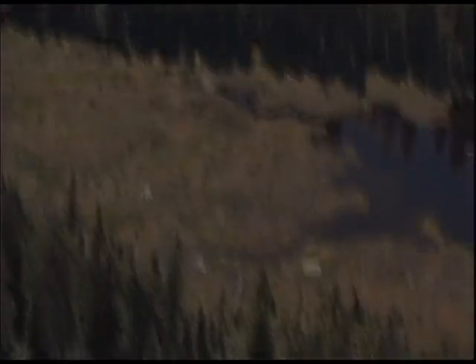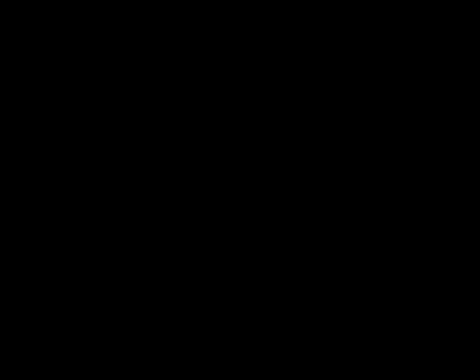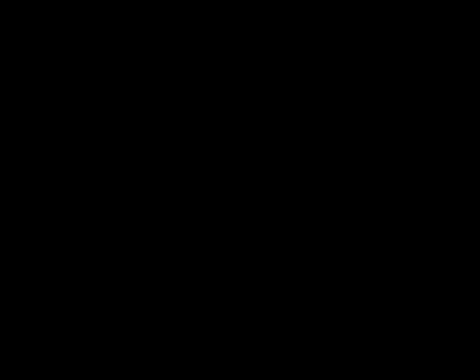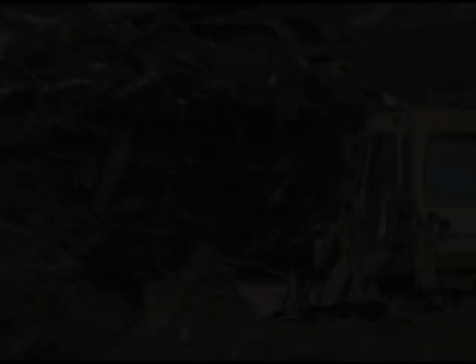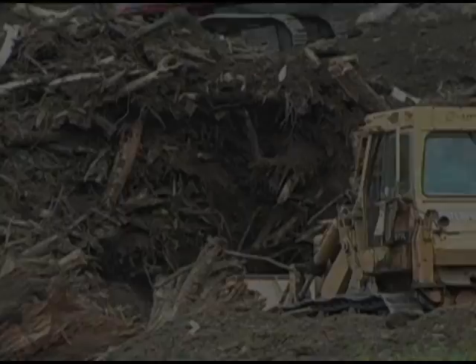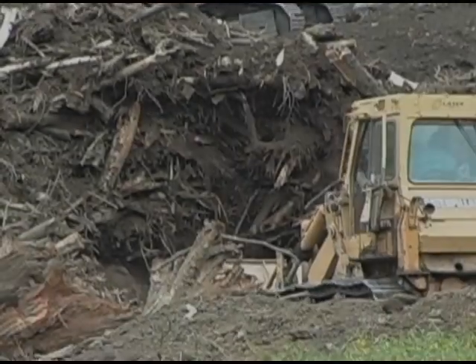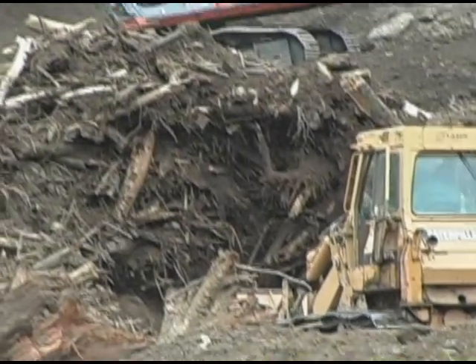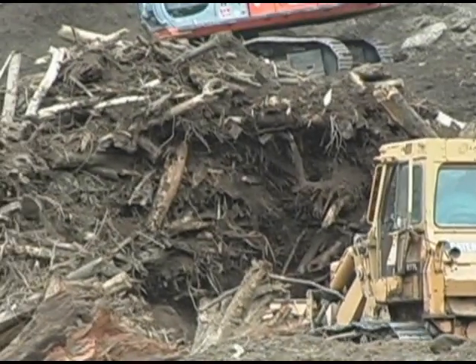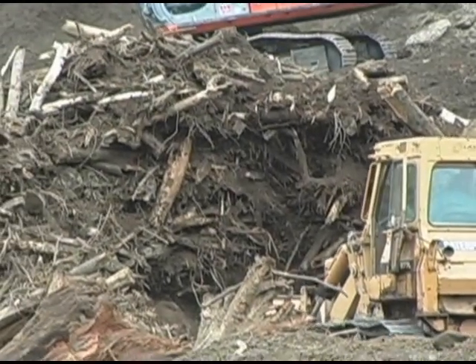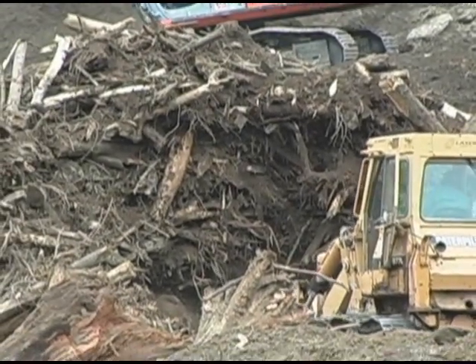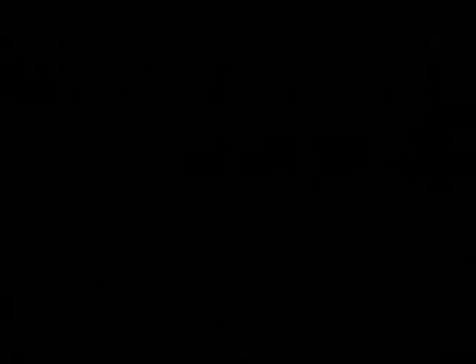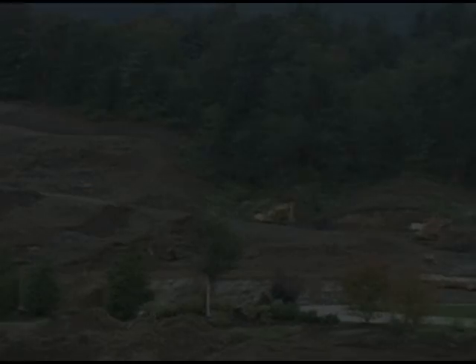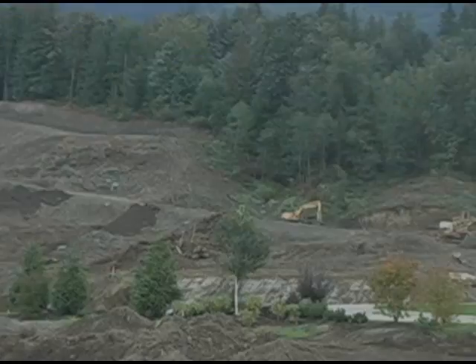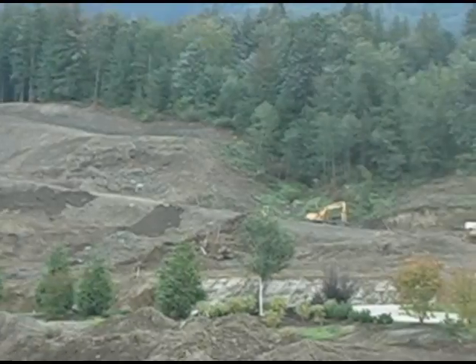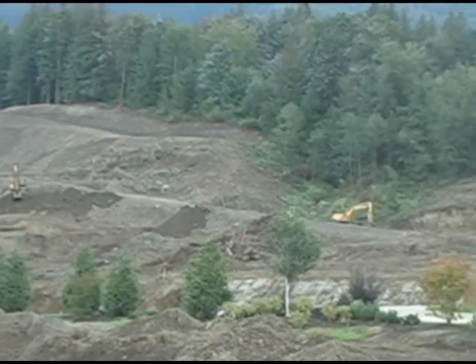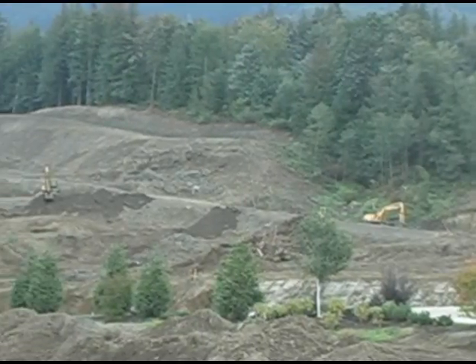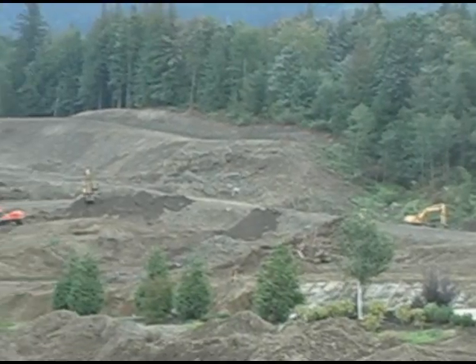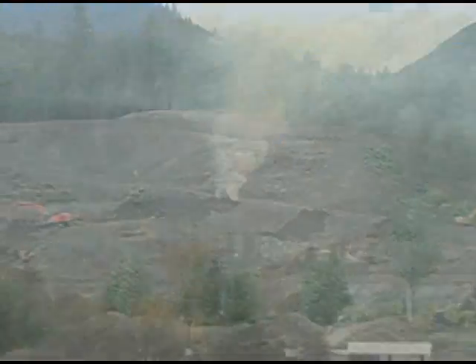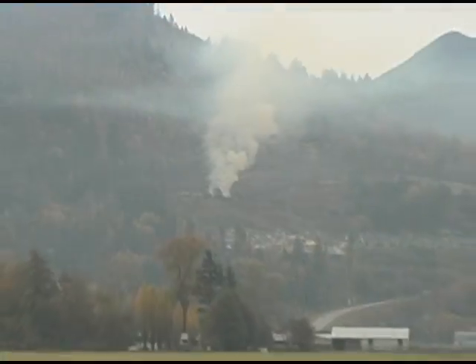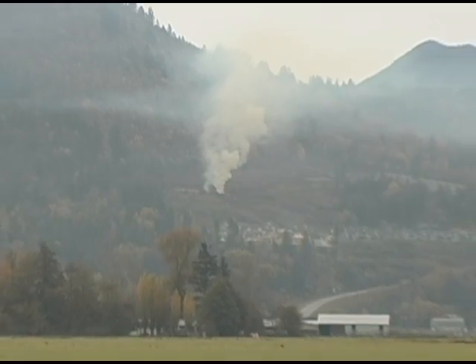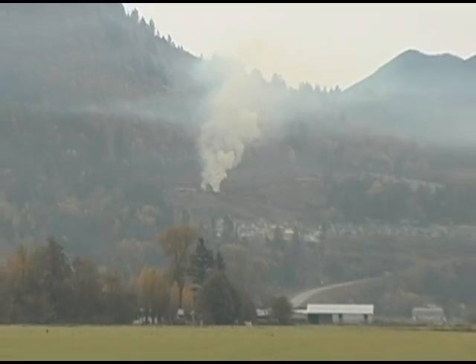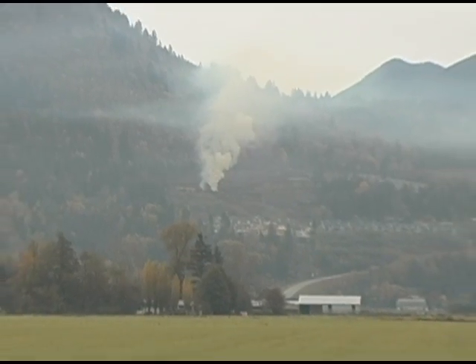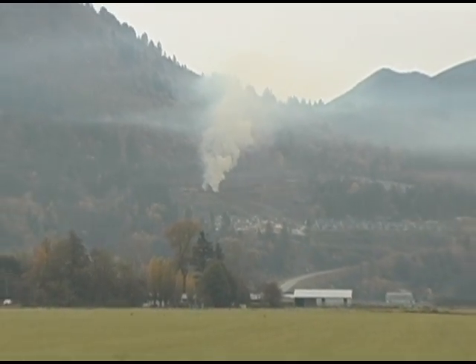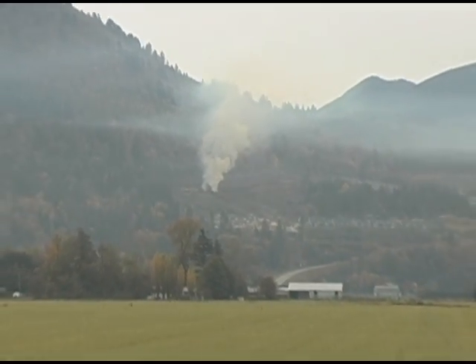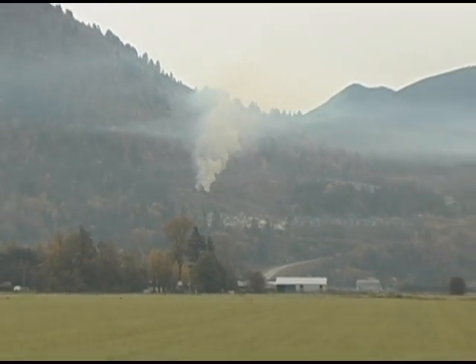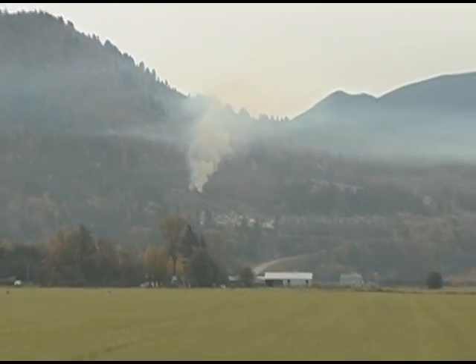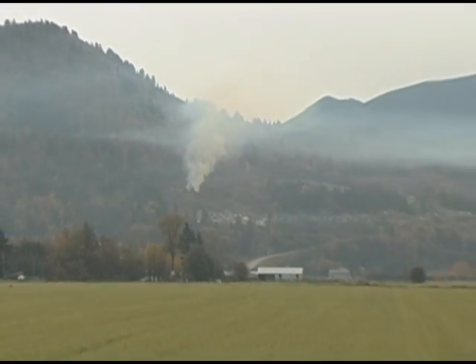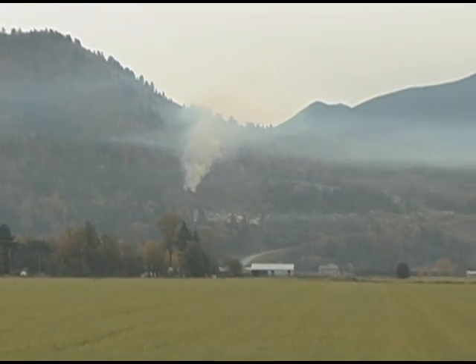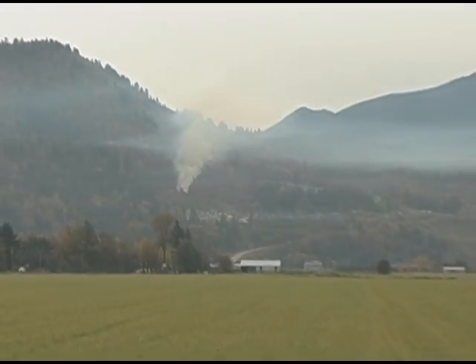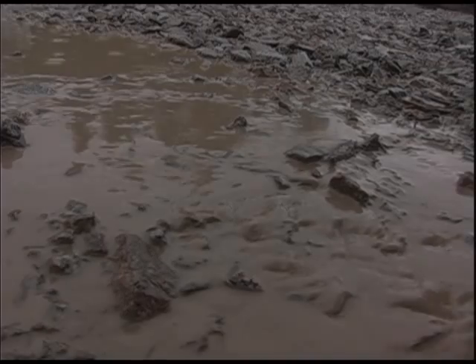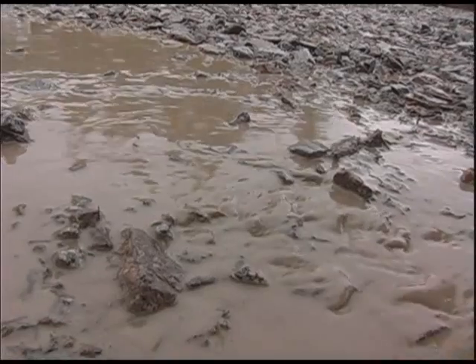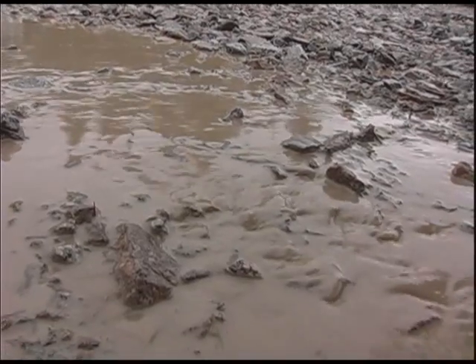Traditionally, clearing land for development meant burning or burying non-marketable materials. Both adversely affect the environment, often resulting in pollution of air and water.